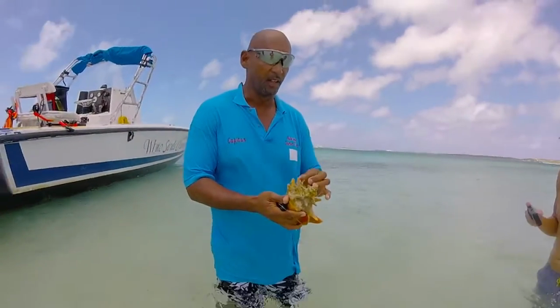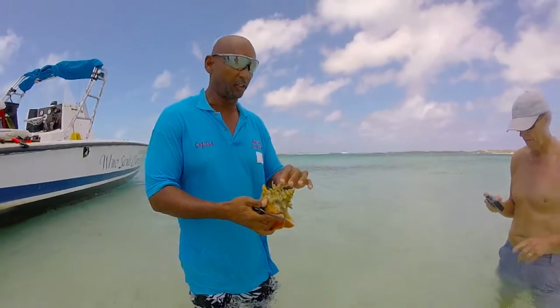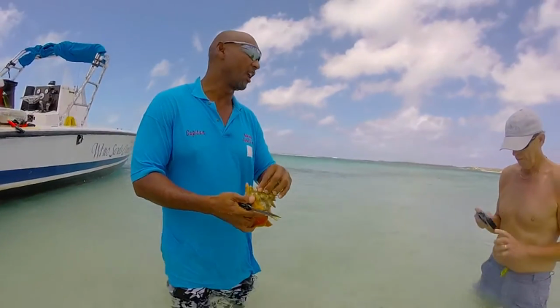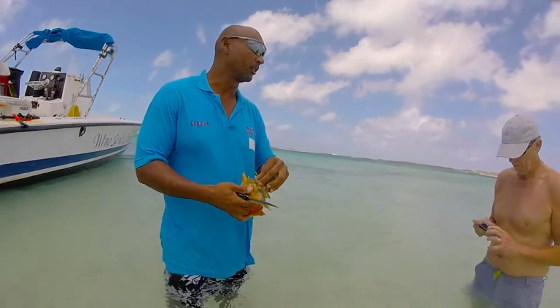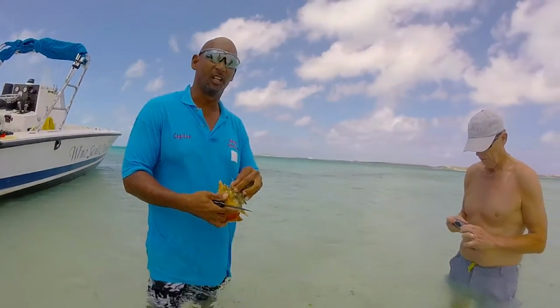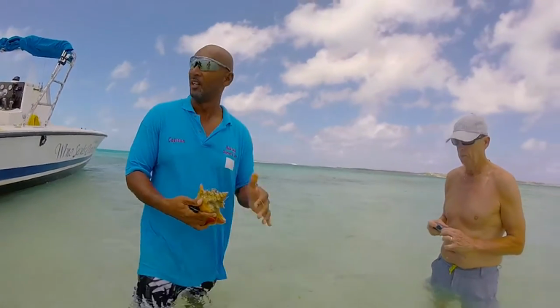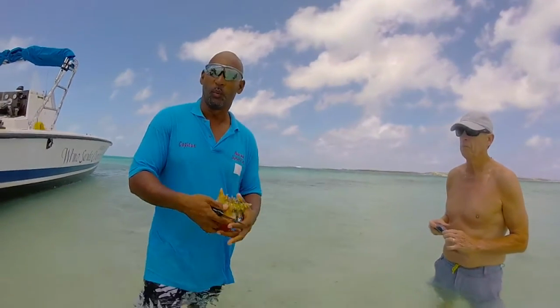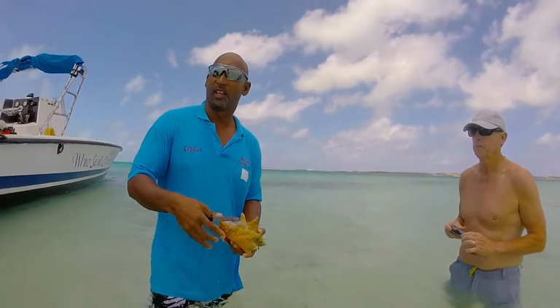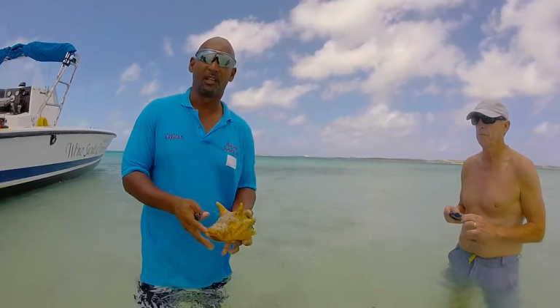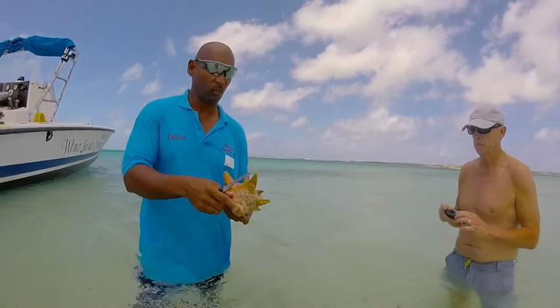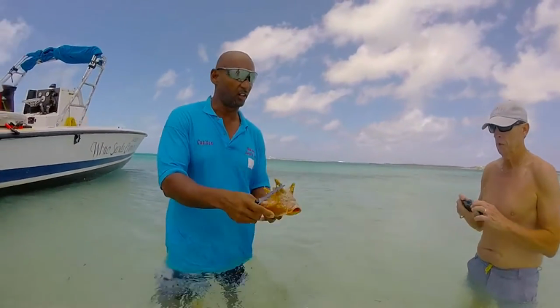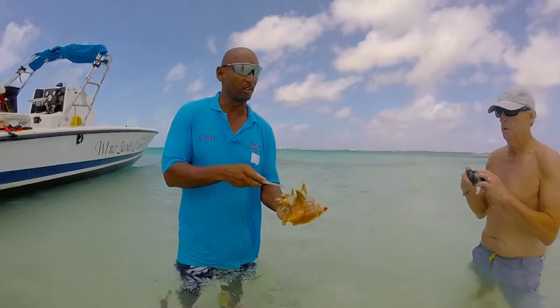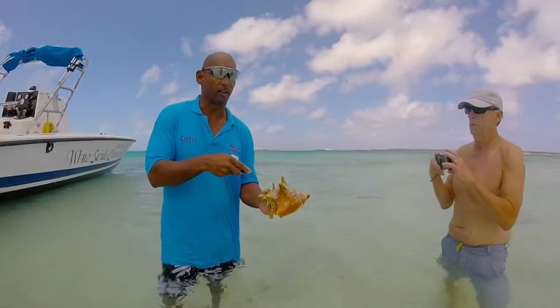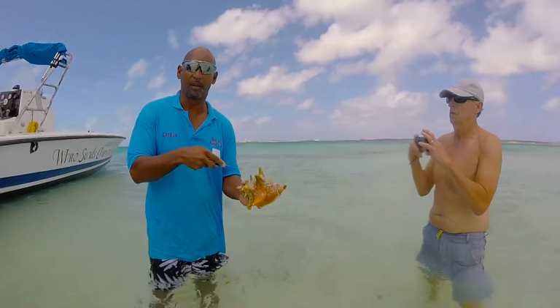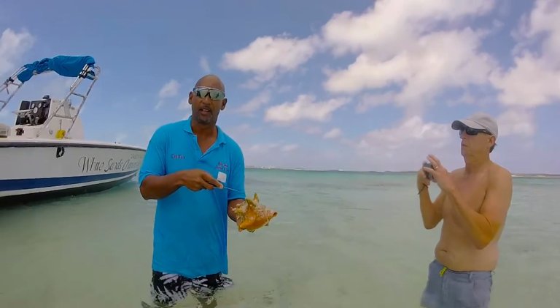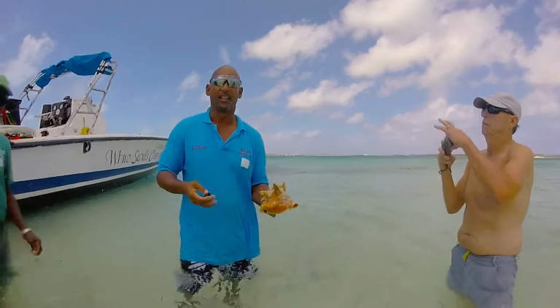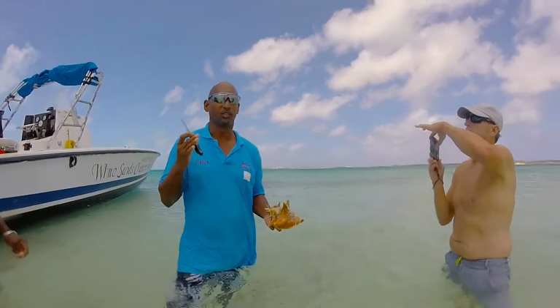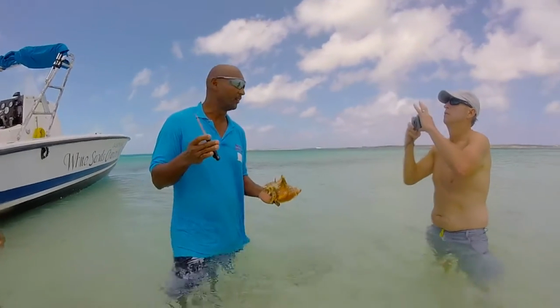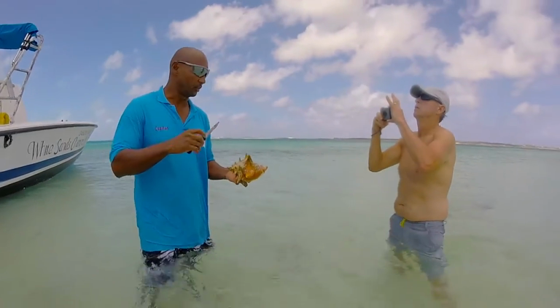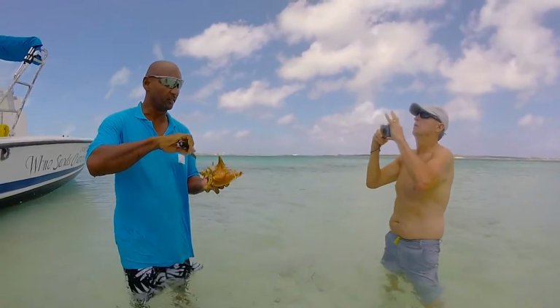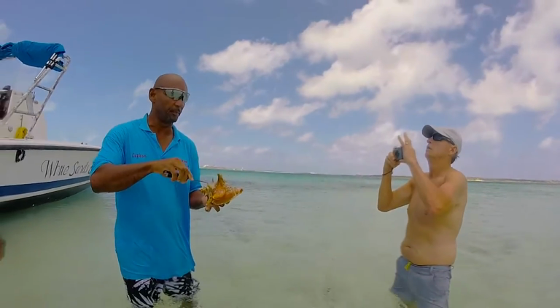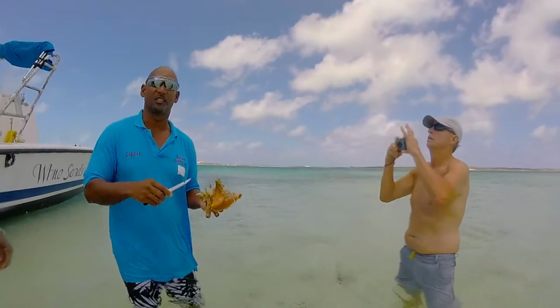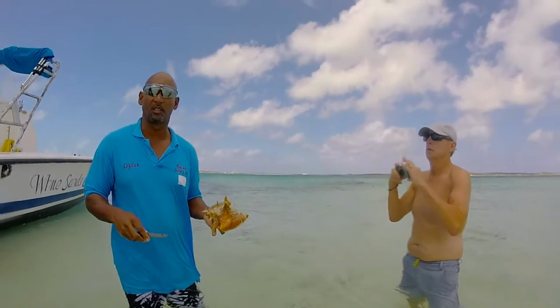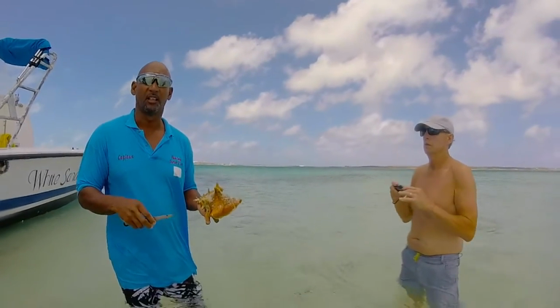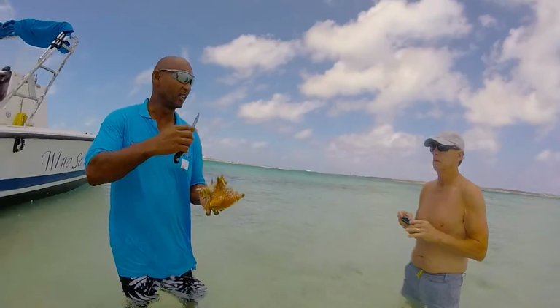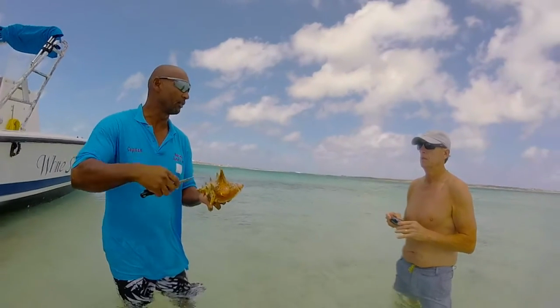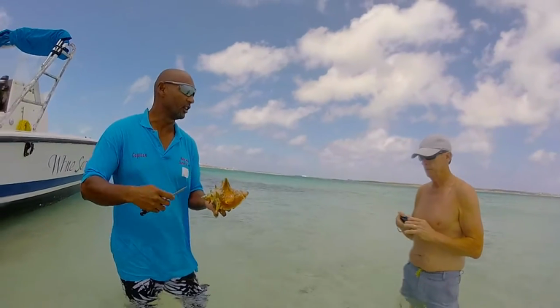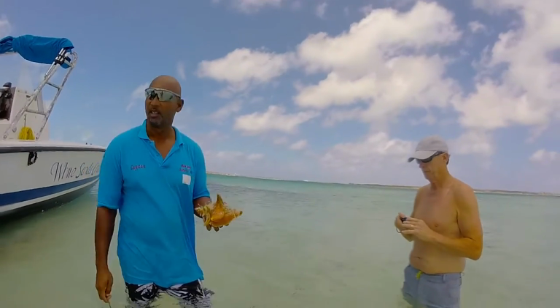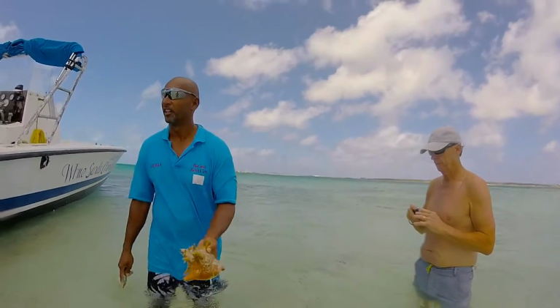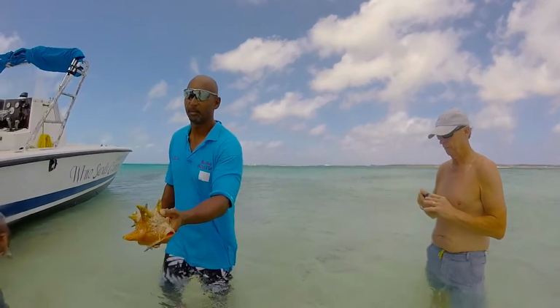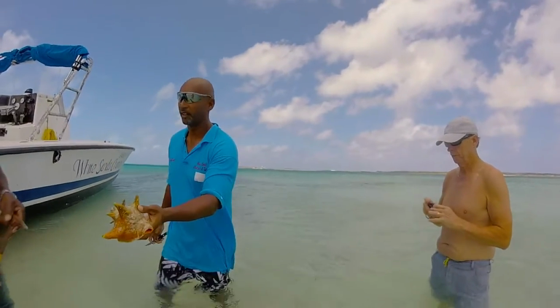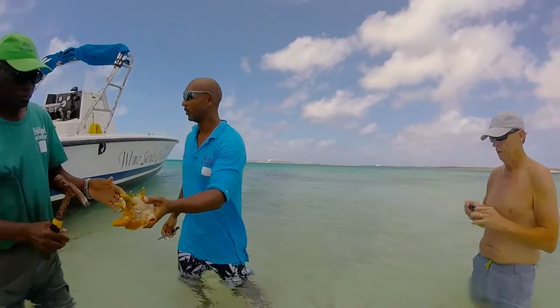We extract the trunk from the shell, we use a hammer, we insert a hole around the third hole and then we use a knife to release the grip because it's all muscled and wrapped around the shell. So here he's going to demonstrate that for you.